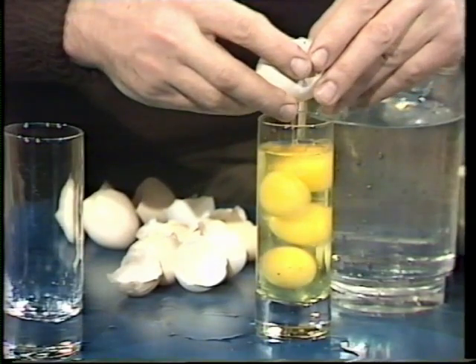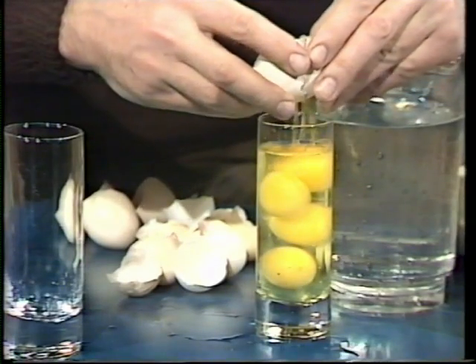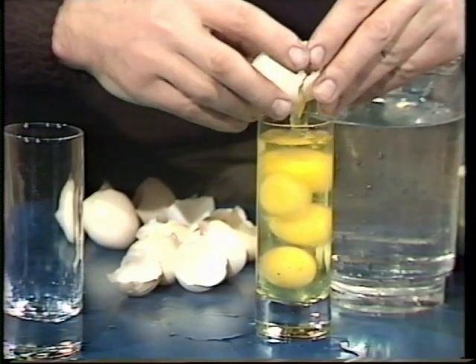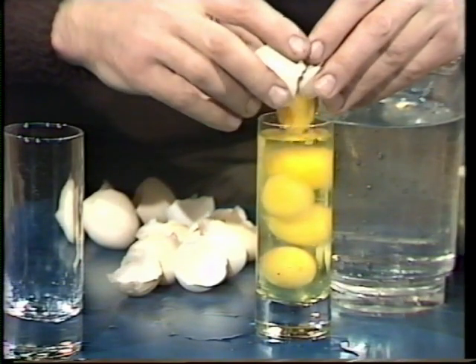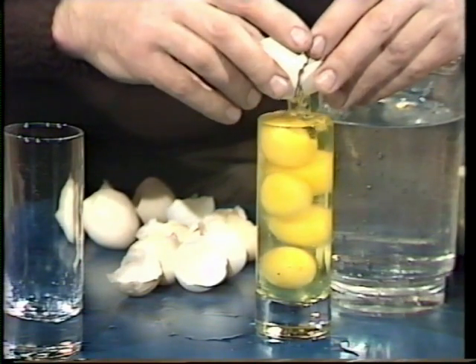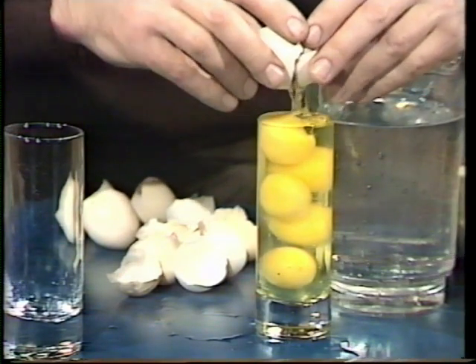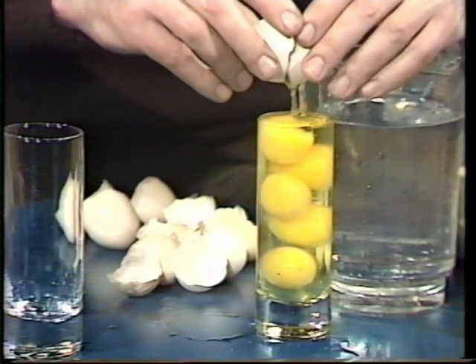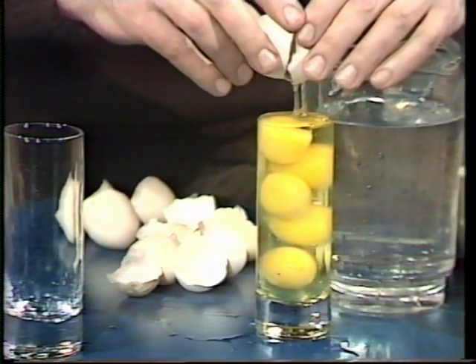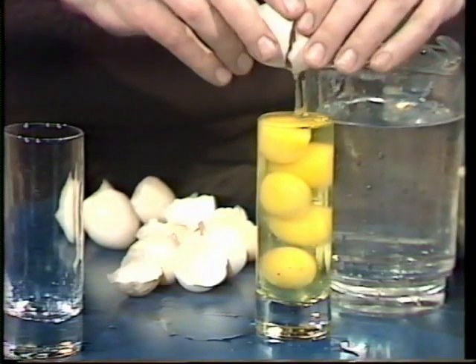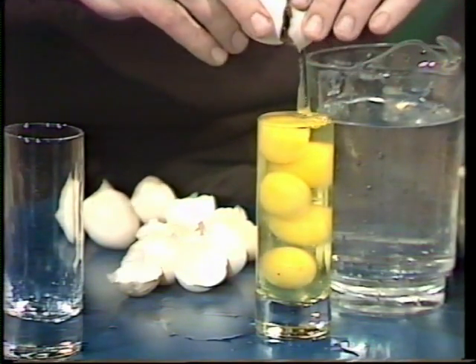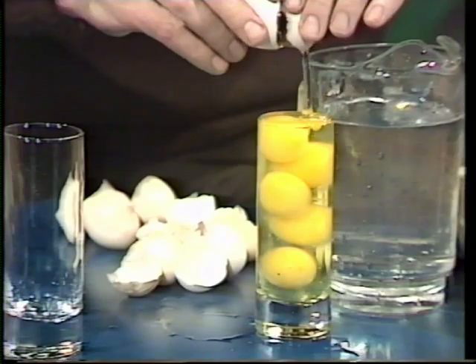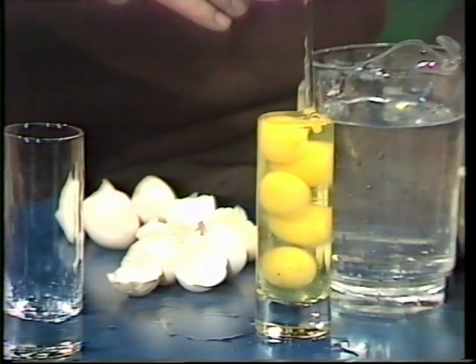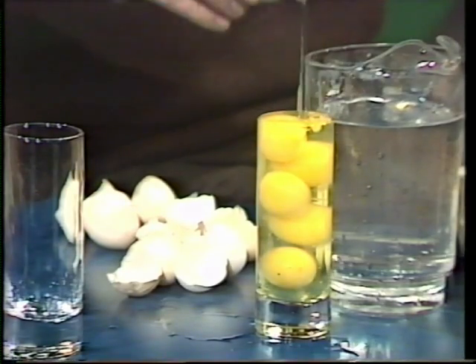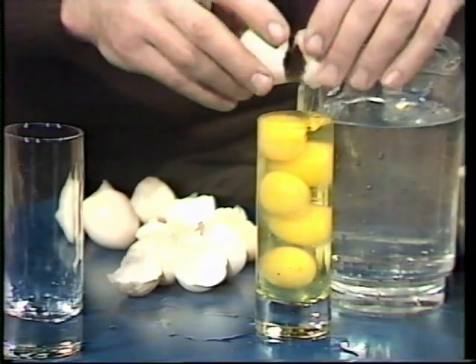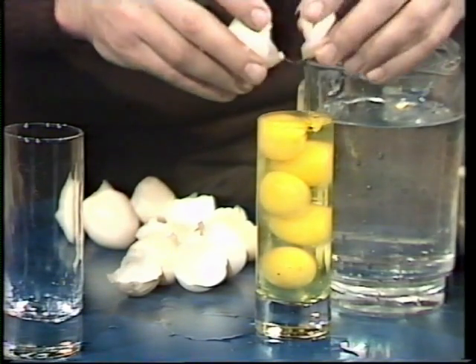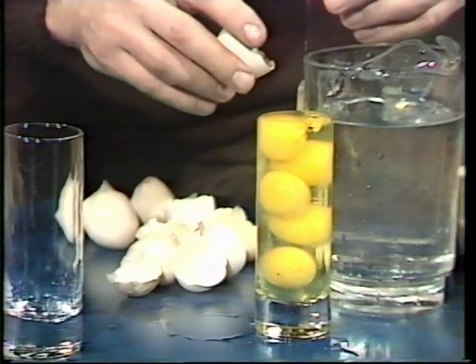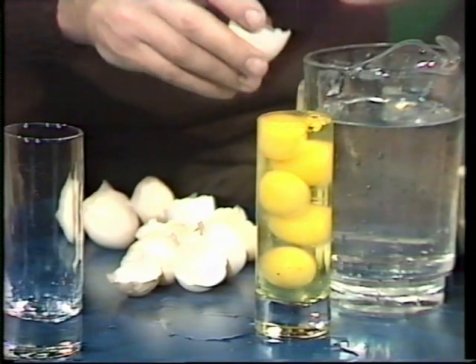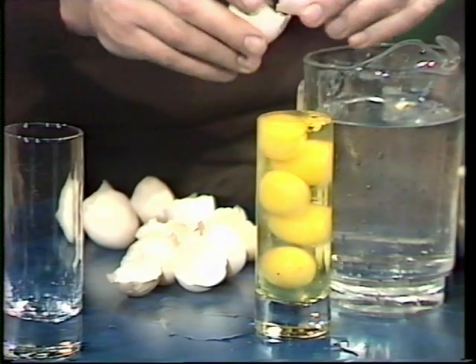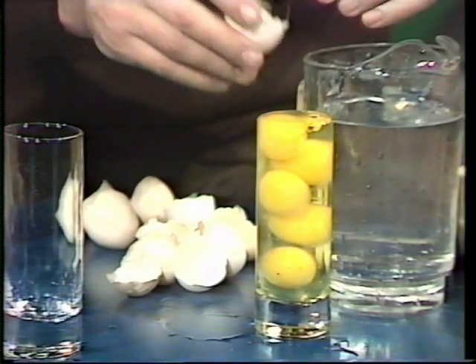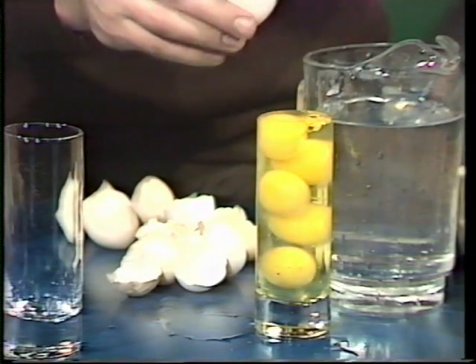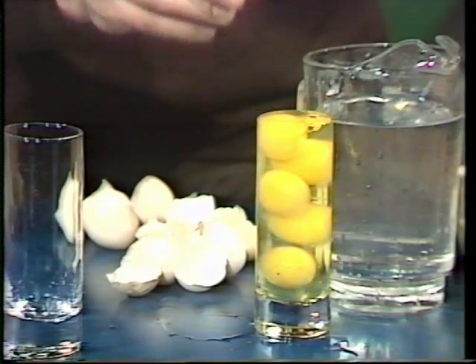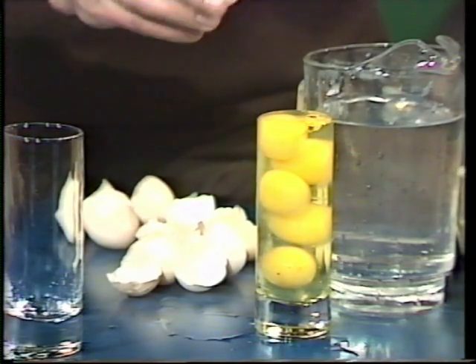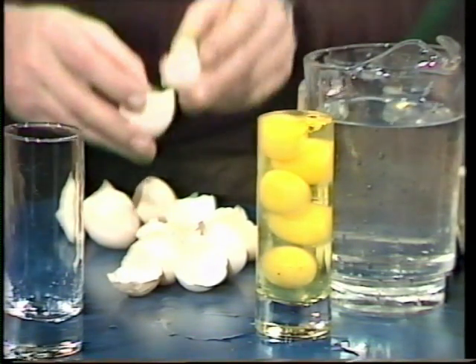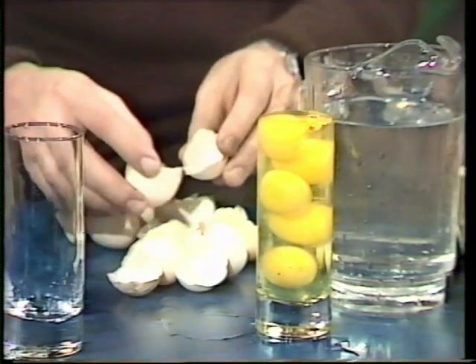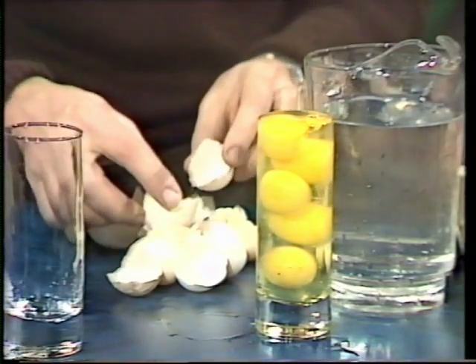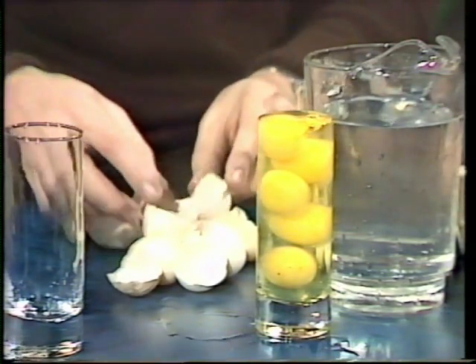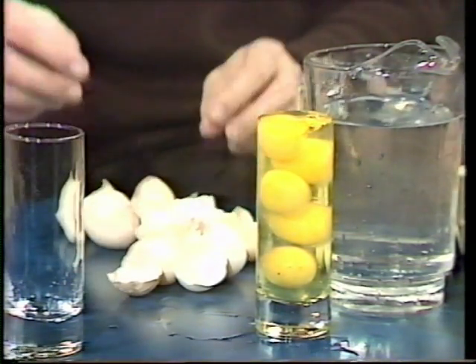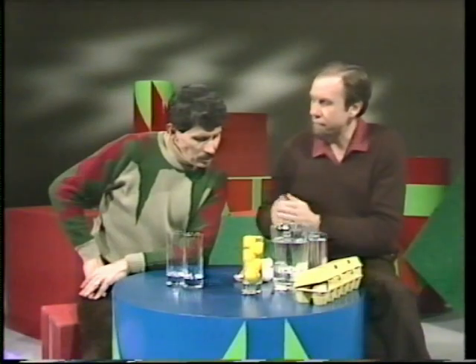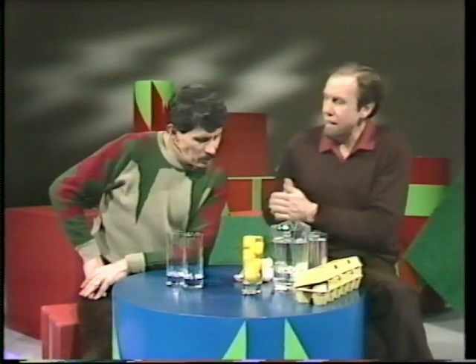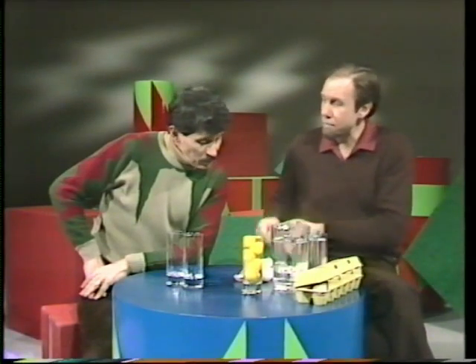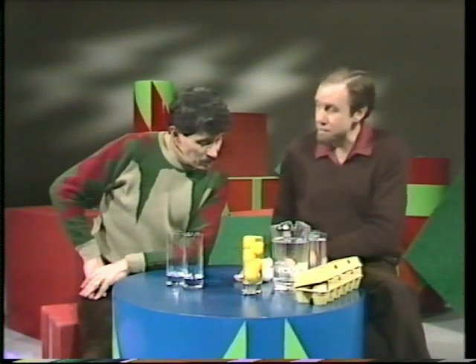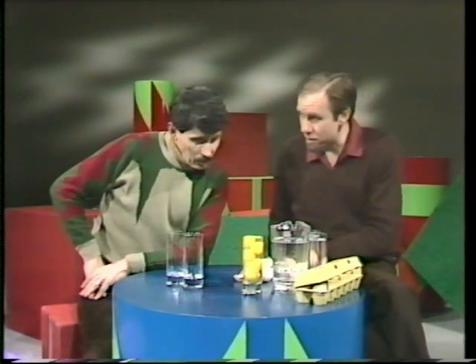And there we are, Dean — the tallest omelette I've ever made. It looks delicious. It doesn't look too bad, does it? At least it will when it's cooked. Before I throw these eggshells away, though, let me show you a trick: how to hypnotise an eggshell.